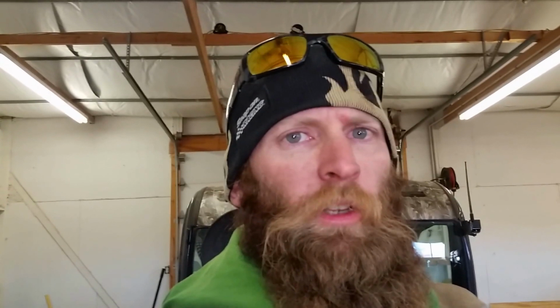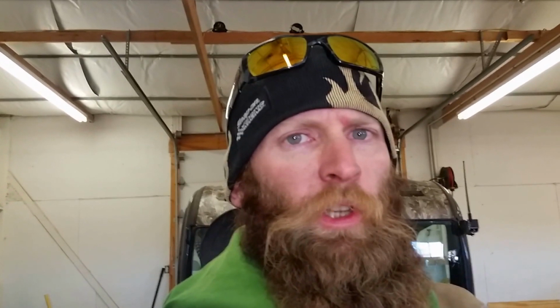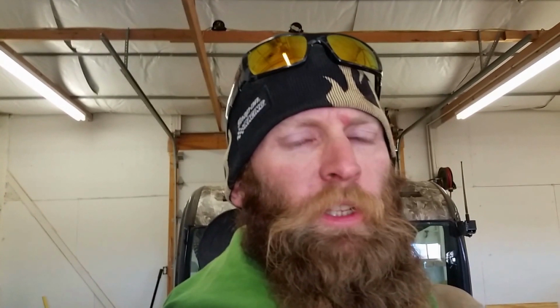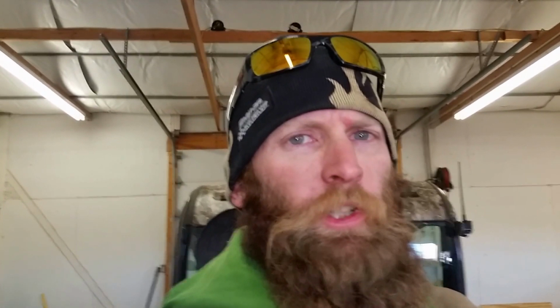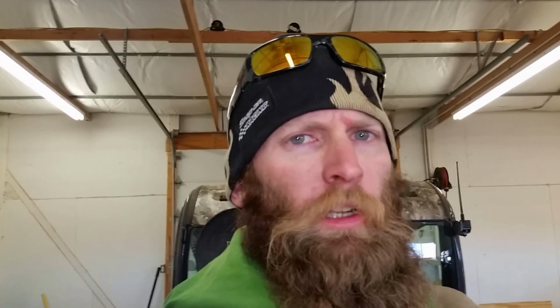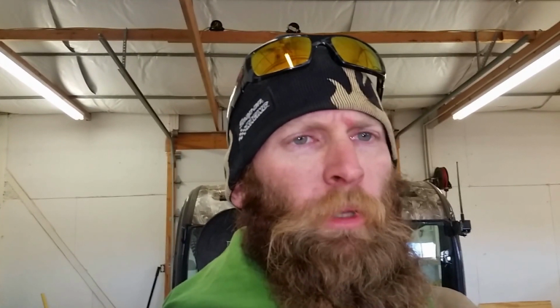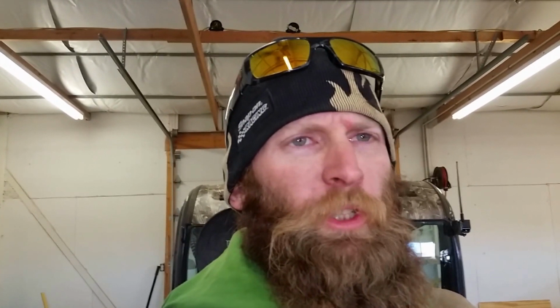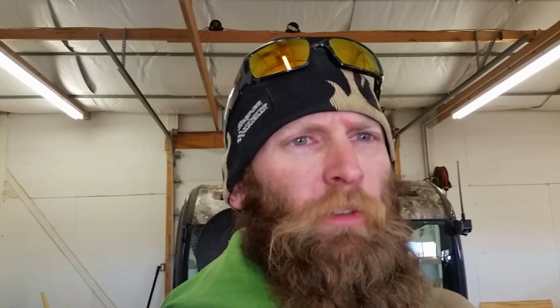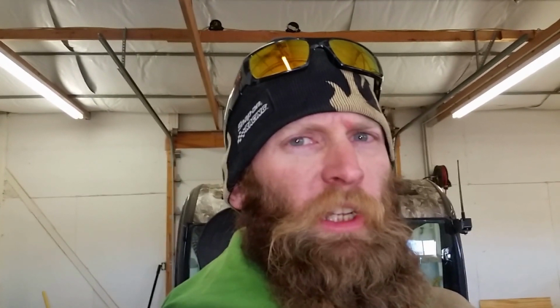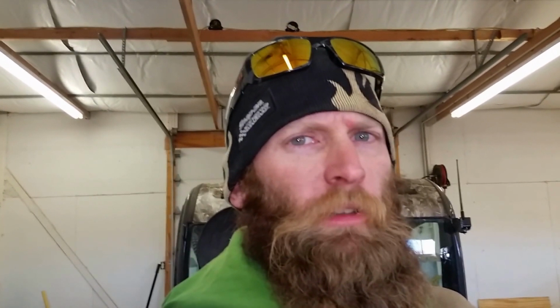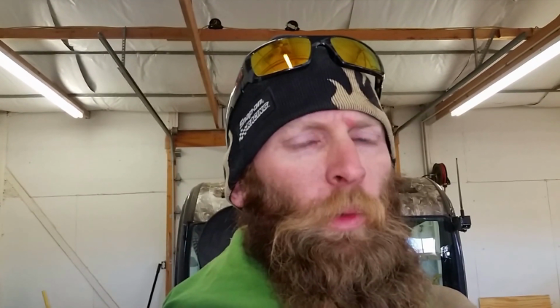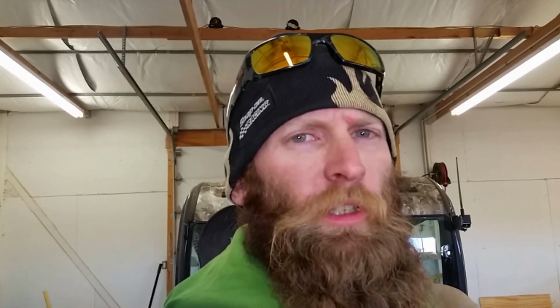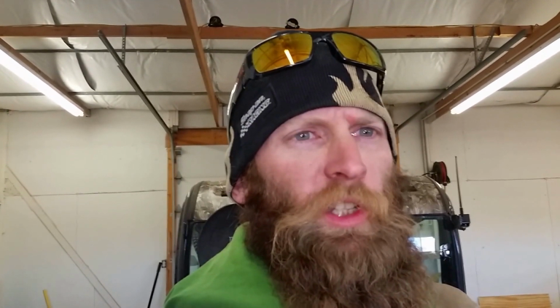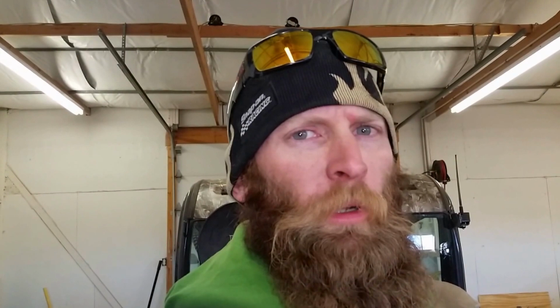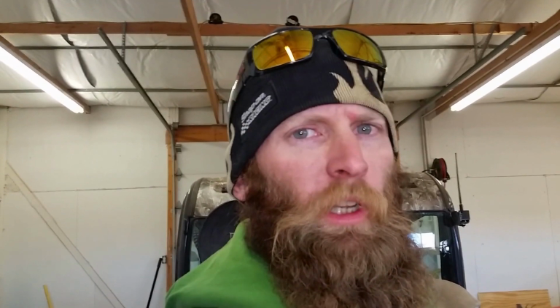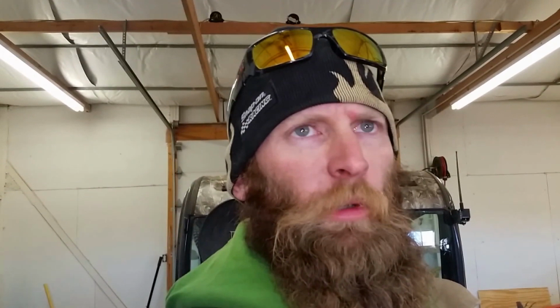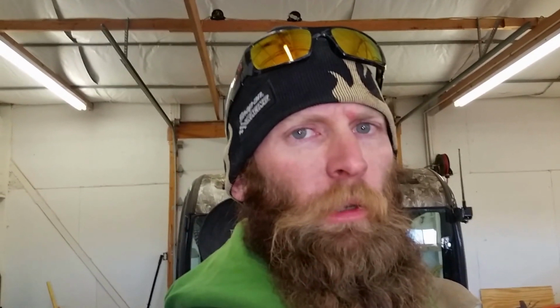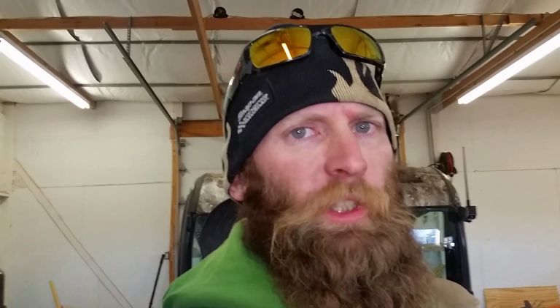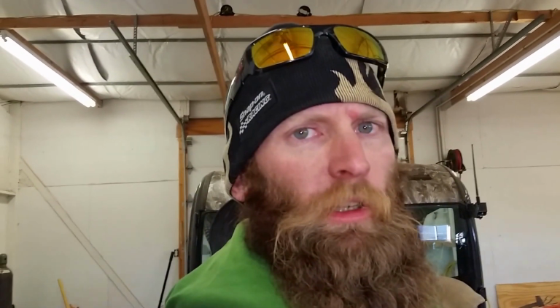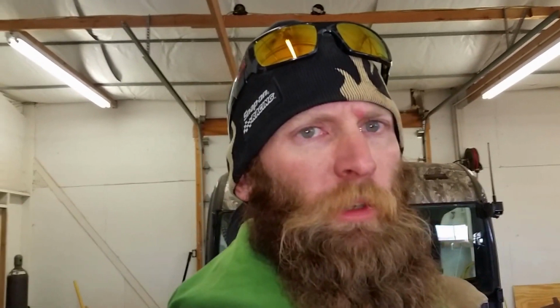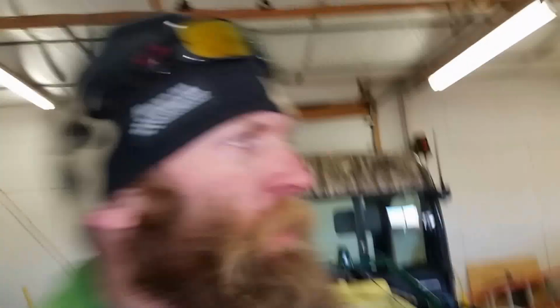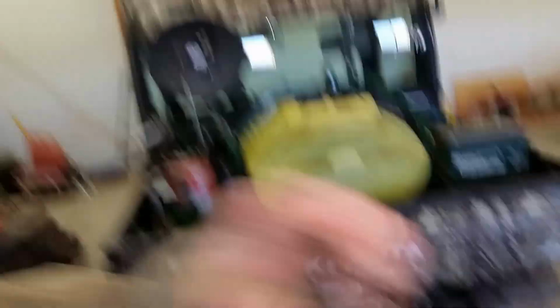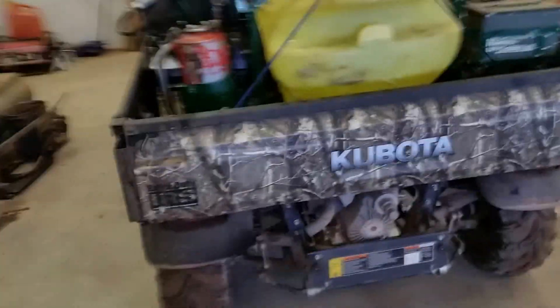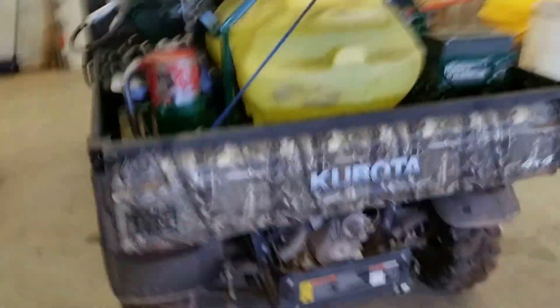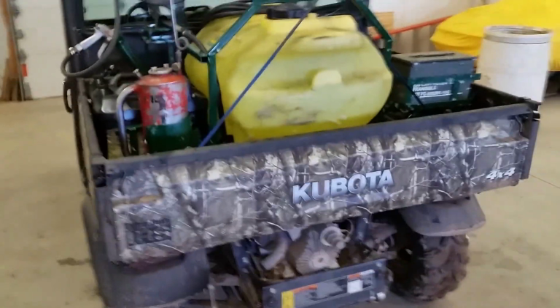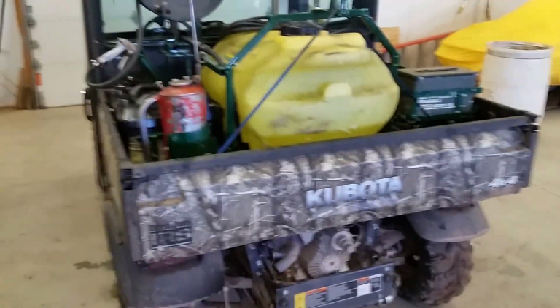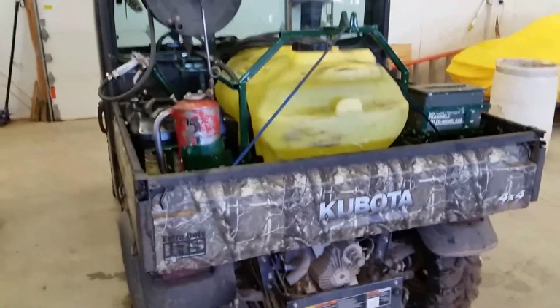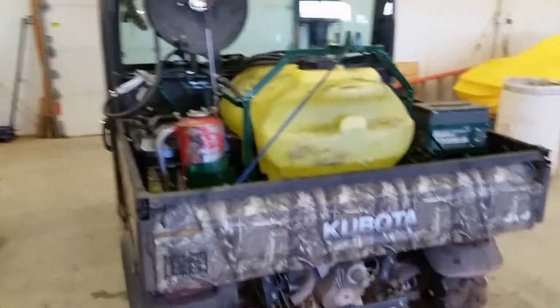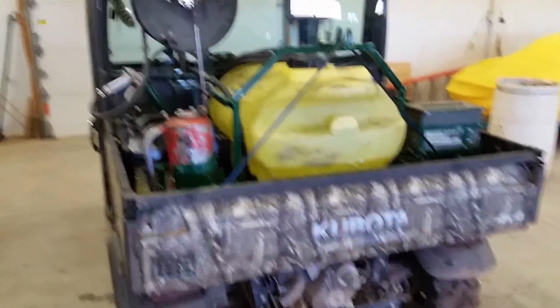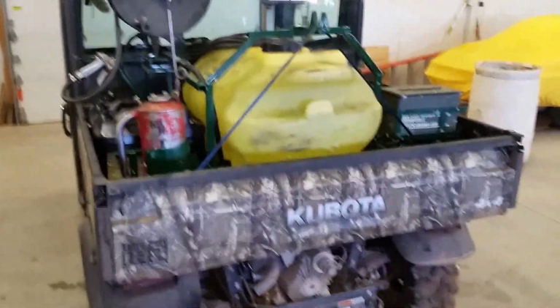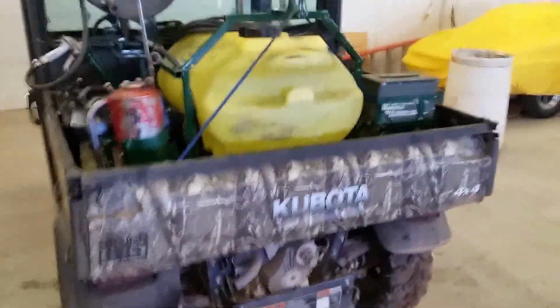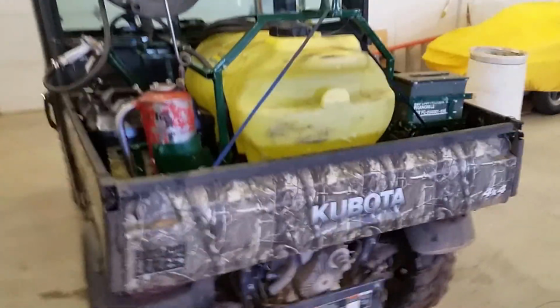Hello YouTube, Red Hills Rancher here. I've been building a sprayer for the last week or two in the shop and I wanted to give you a quick tour. So let's take a look real fast. Here's the machine, the sprayer. We'll do a quick walk around.